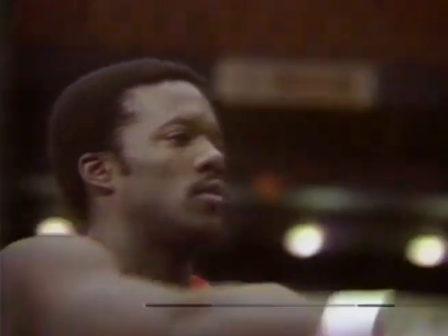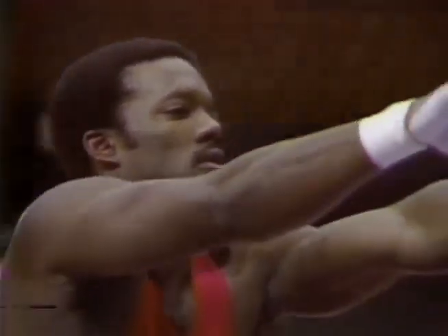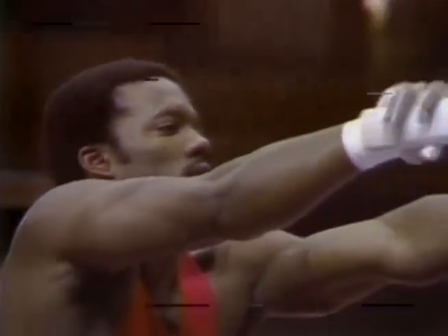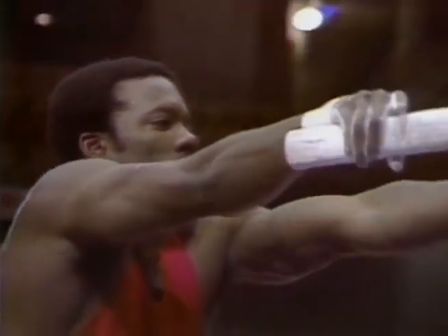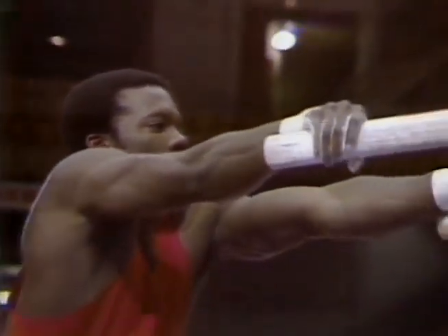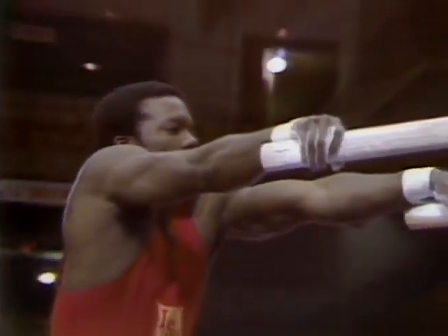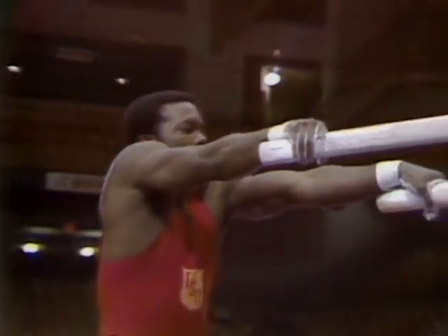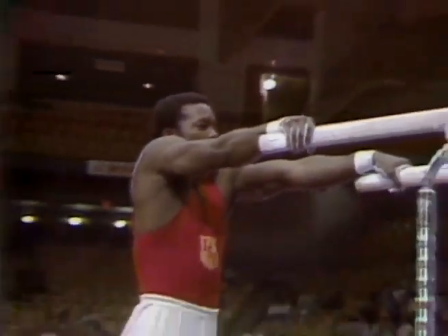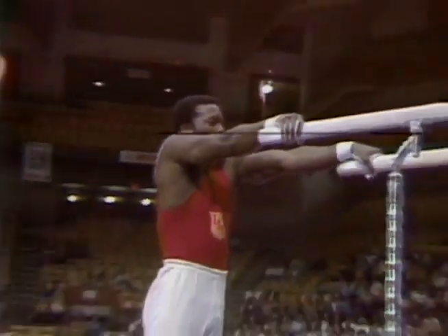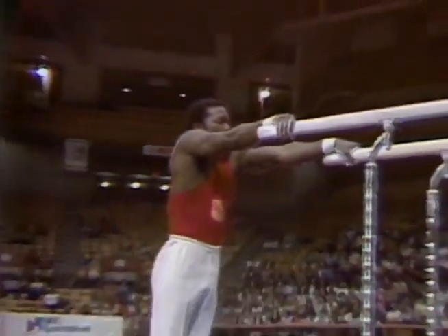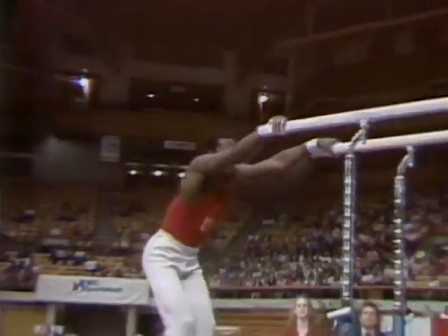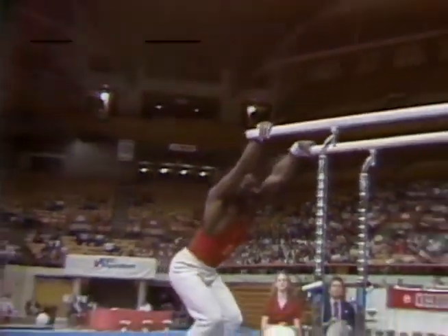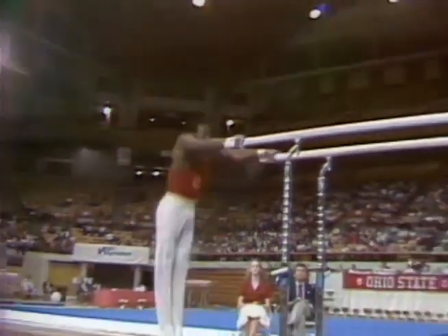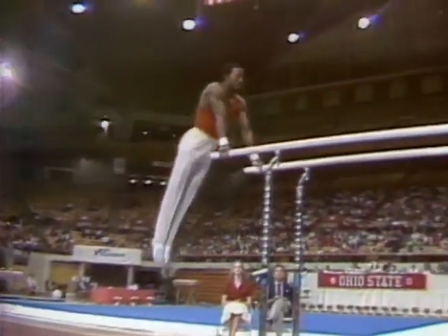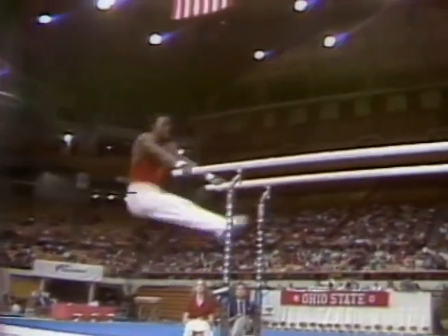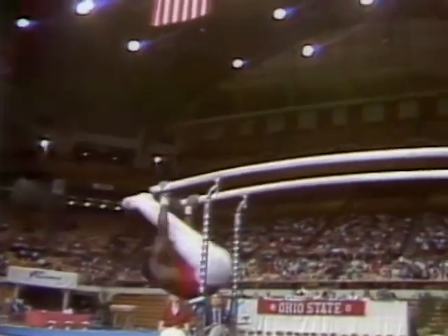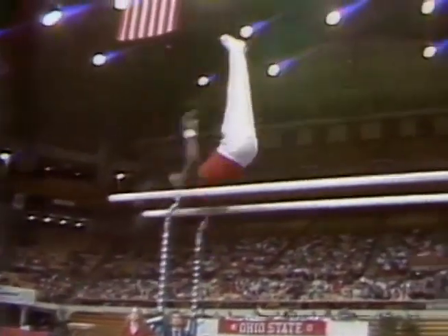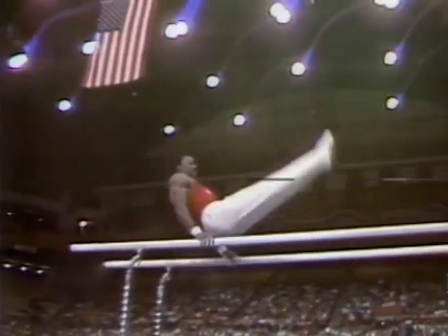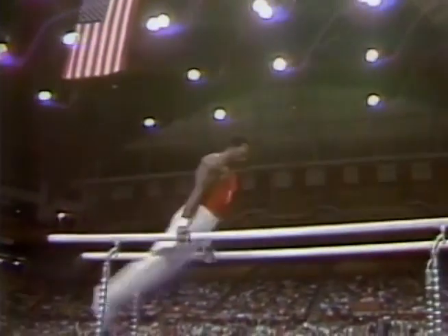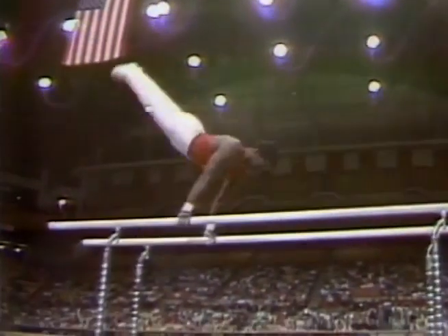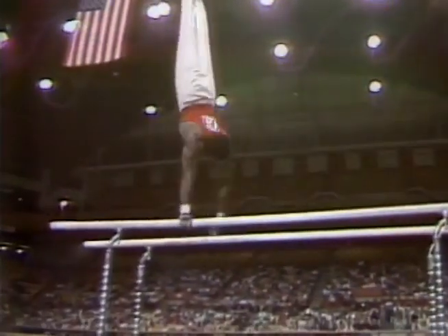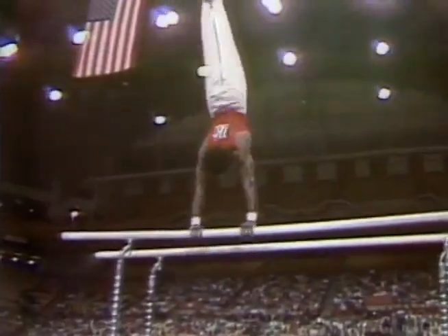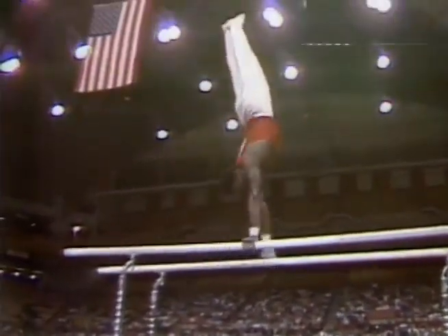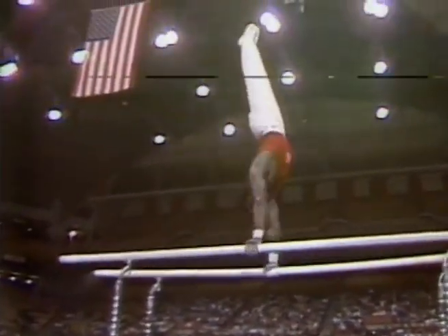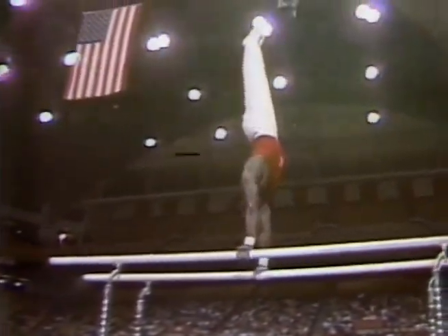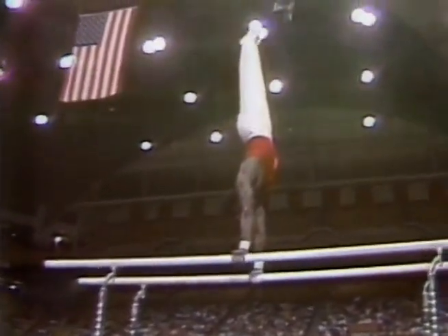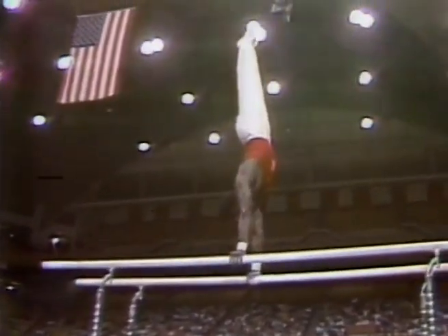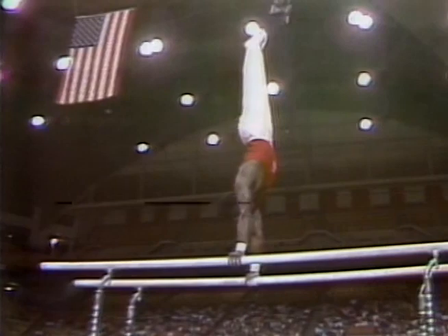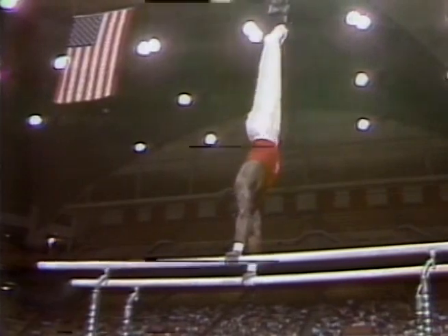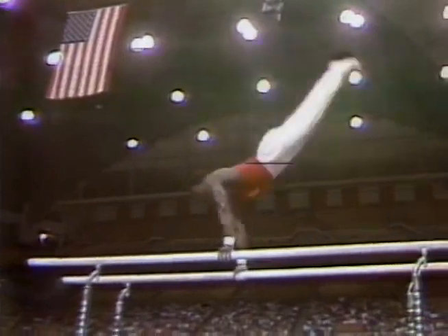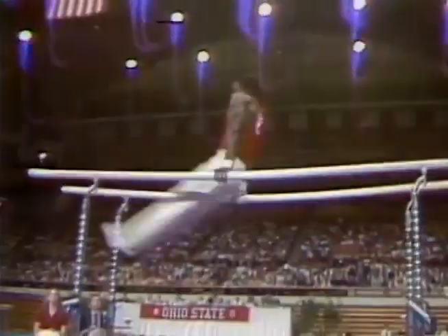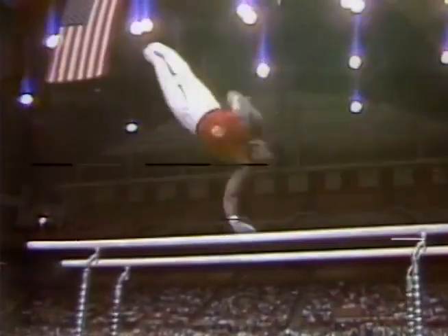He's on the parallel bar event. Let's see how he does, Bart. Ron Gallimore begins with a jump to support, and then cast support, swing pirouette handstand. A very classical mount.